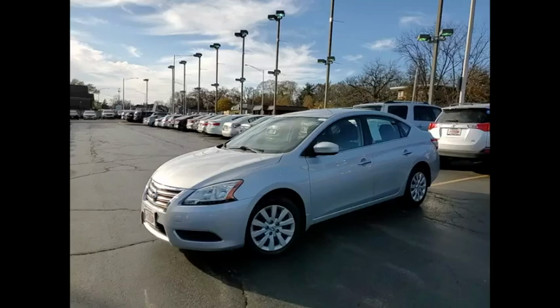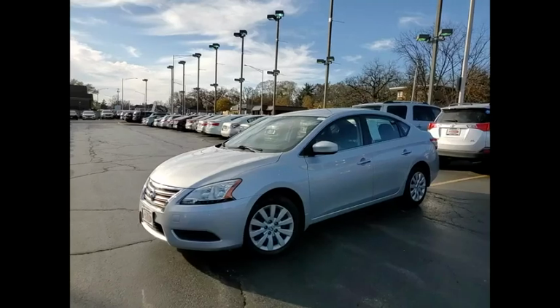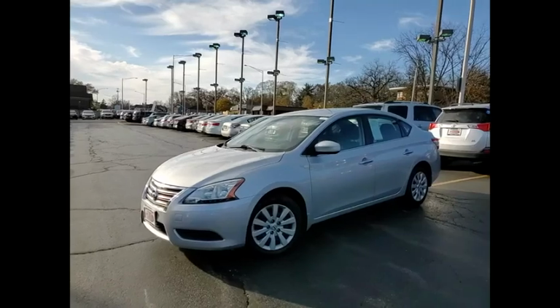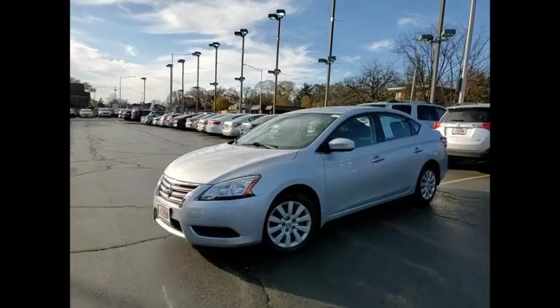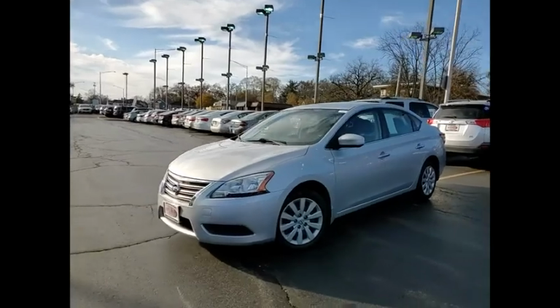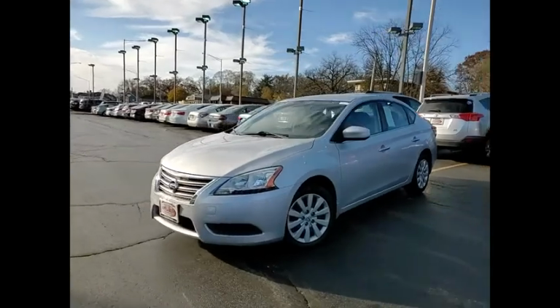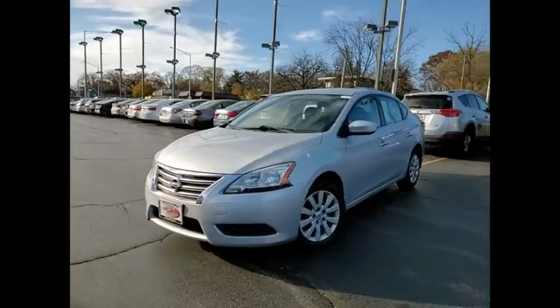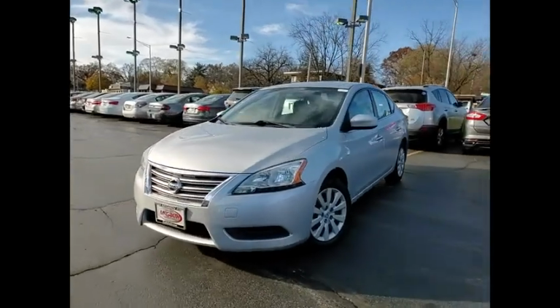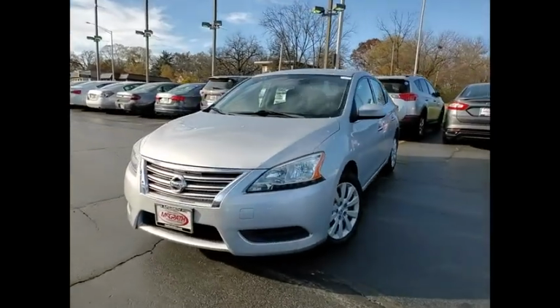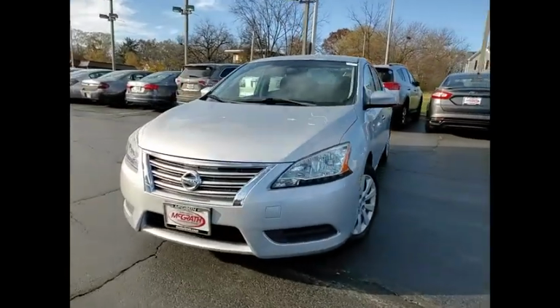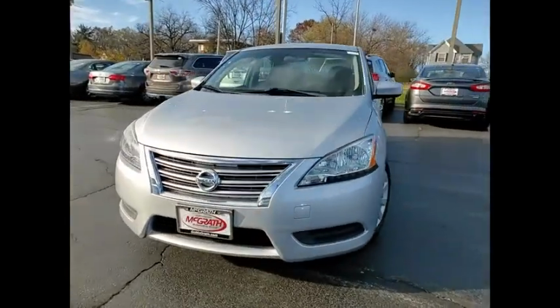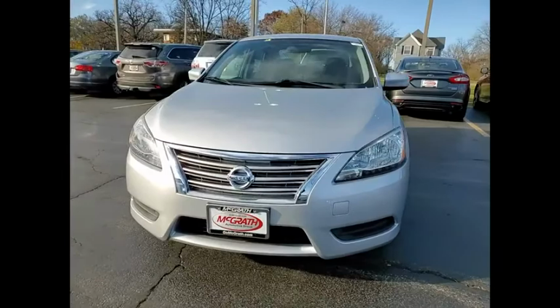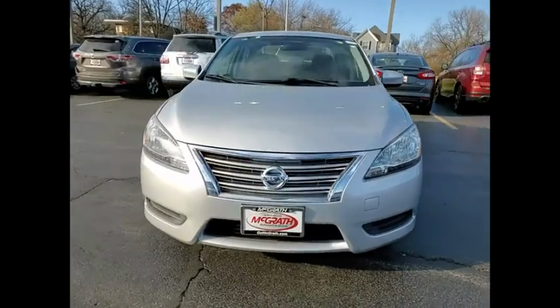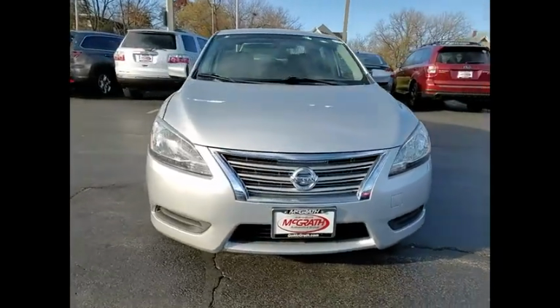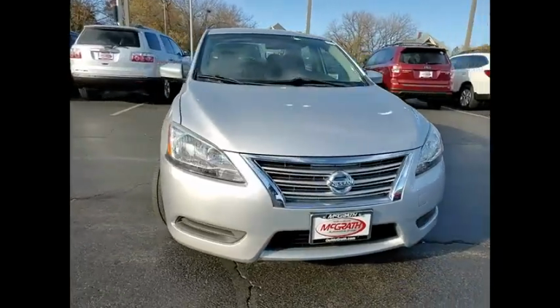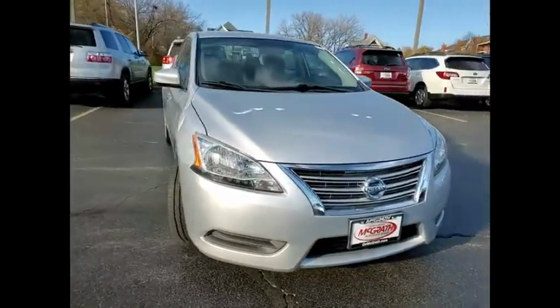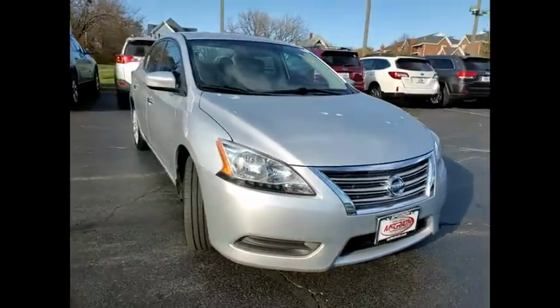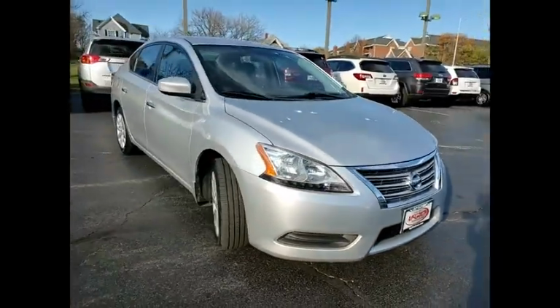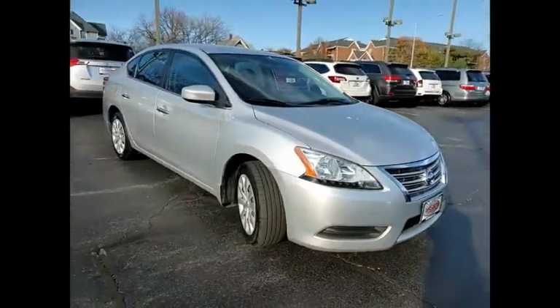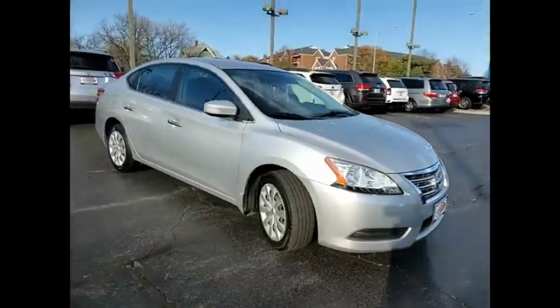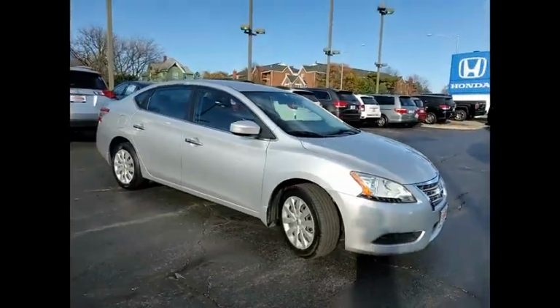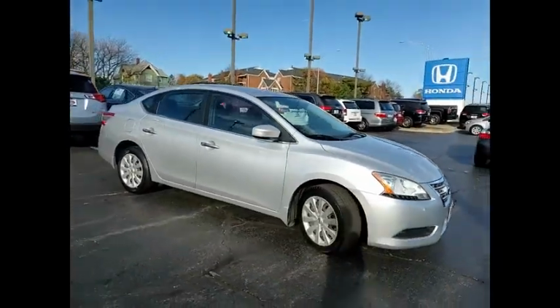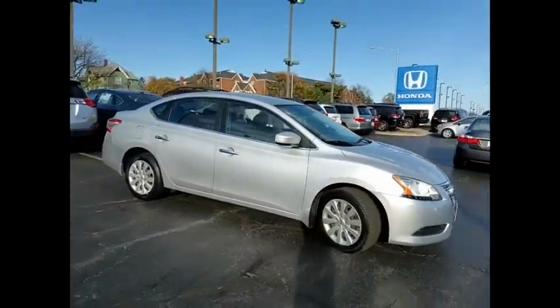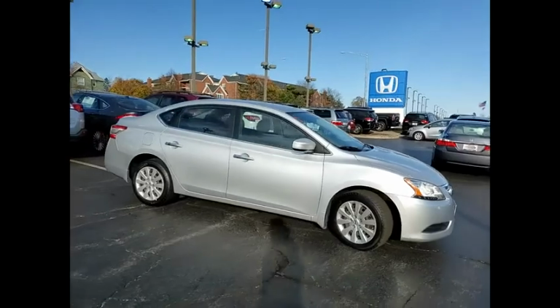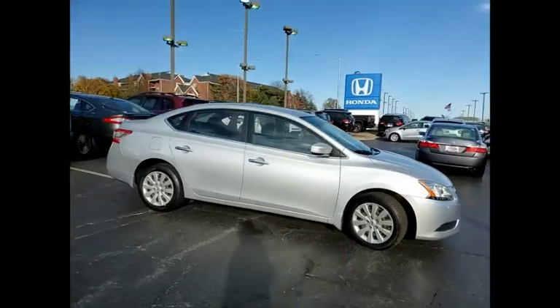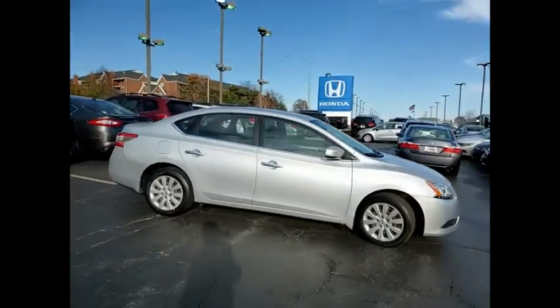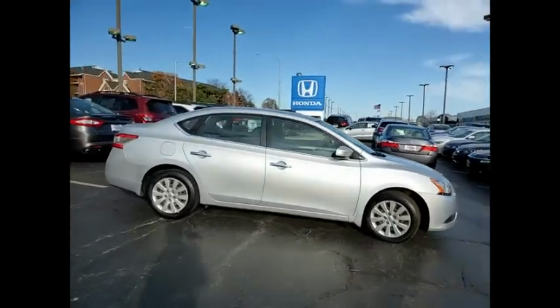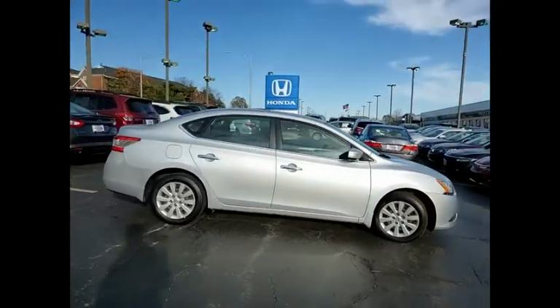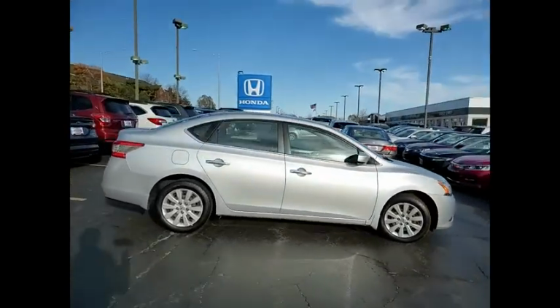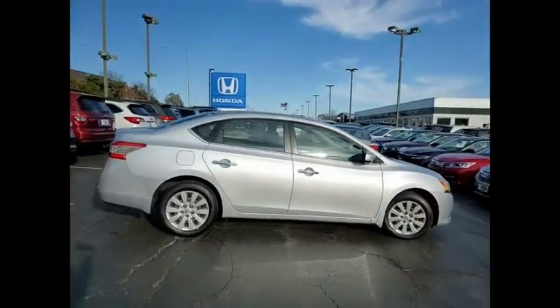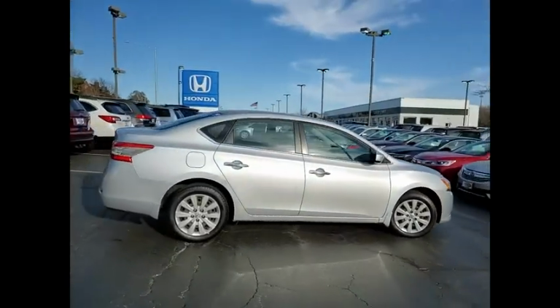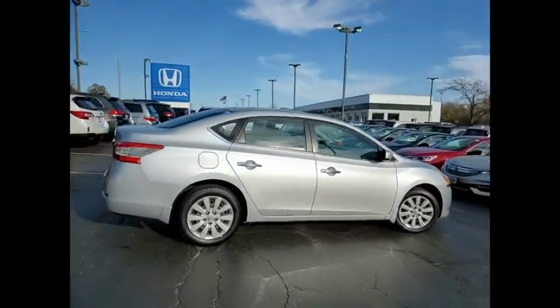Looking for the right vehicle? Check out the 2013 Sentra. With its spacious and versatile interior and stellar fuel efficiency, the Nissan Sentra is the obvious choice for anyone who wants to enjoy a stylish and comfortable ride.